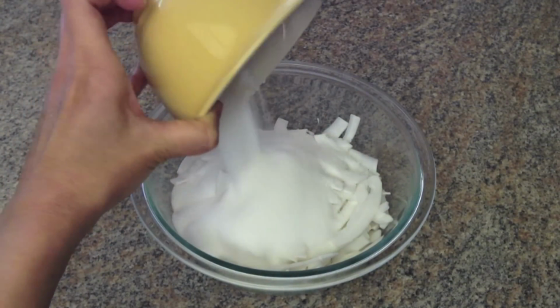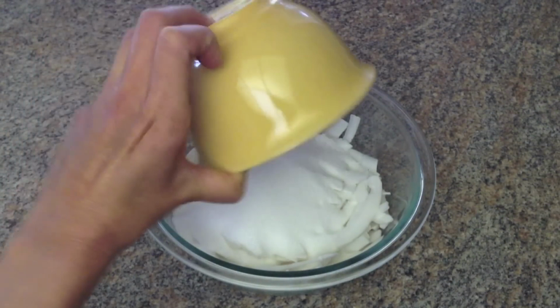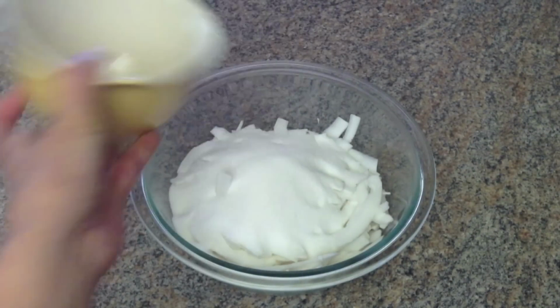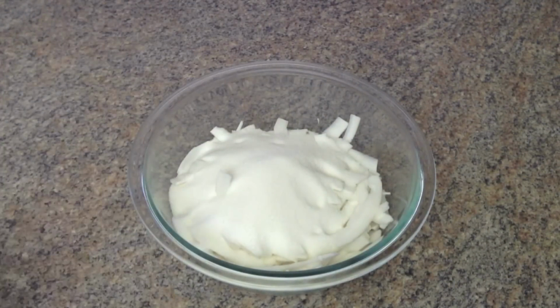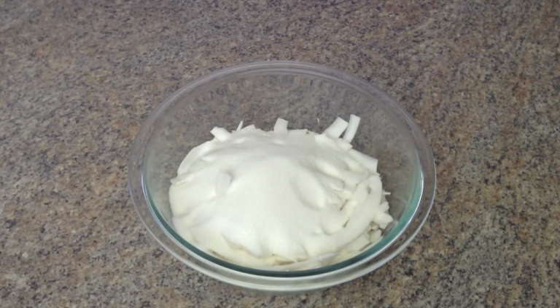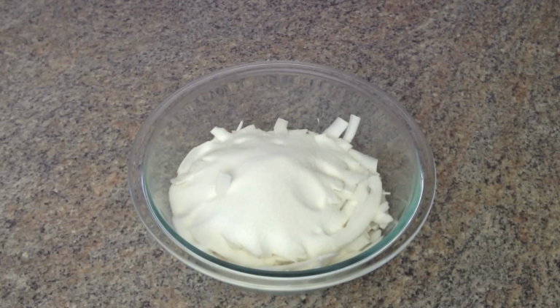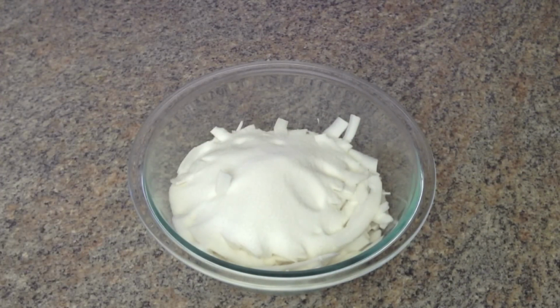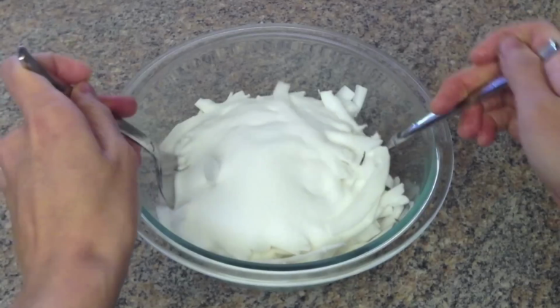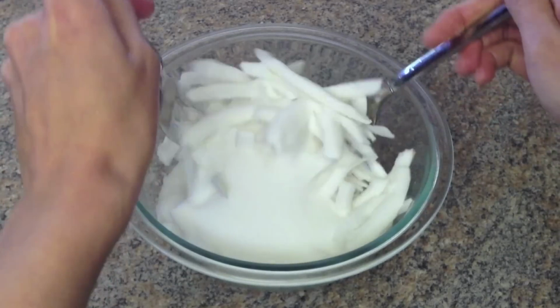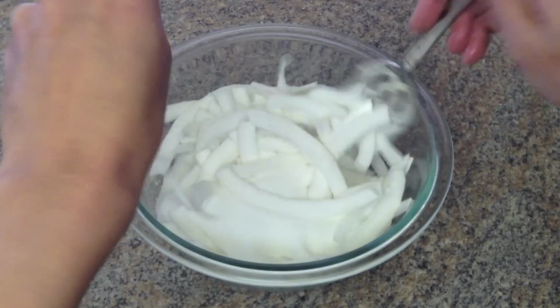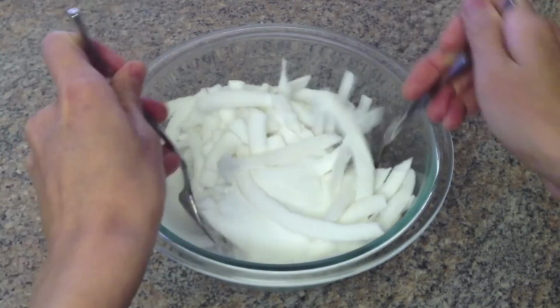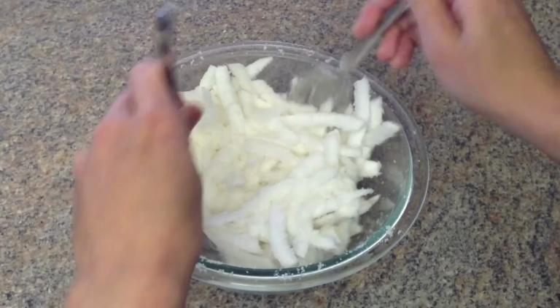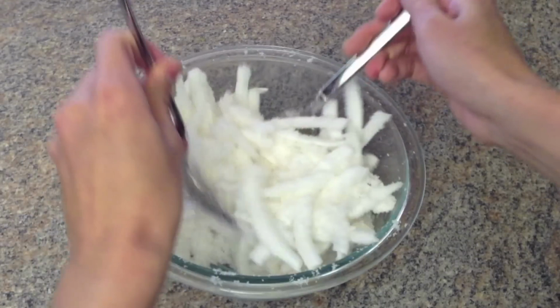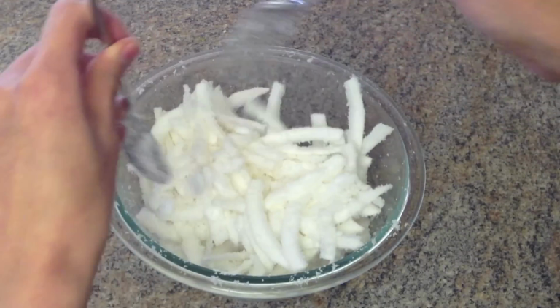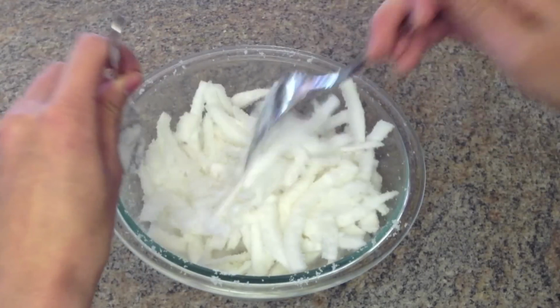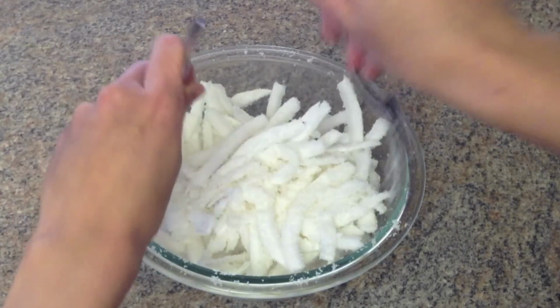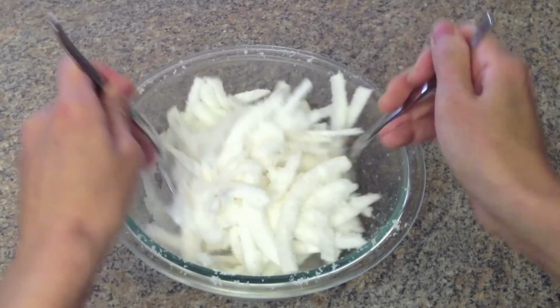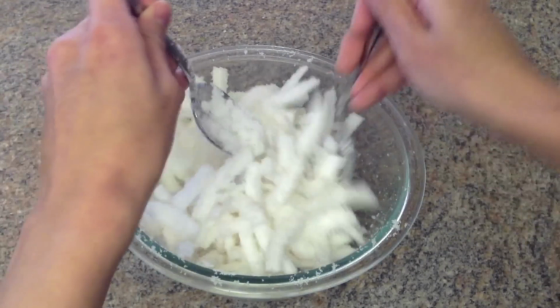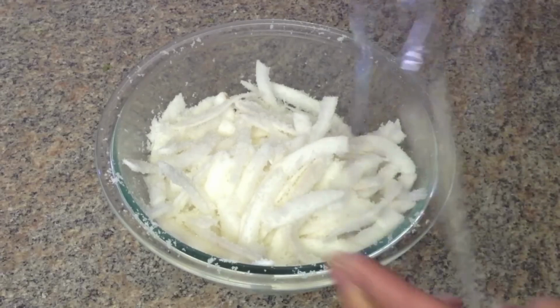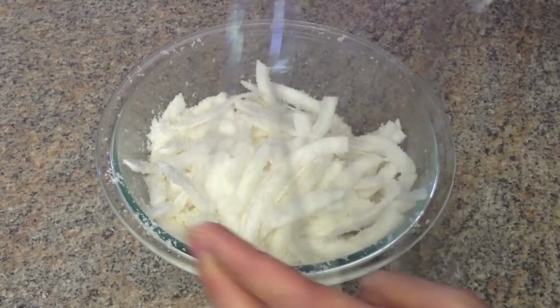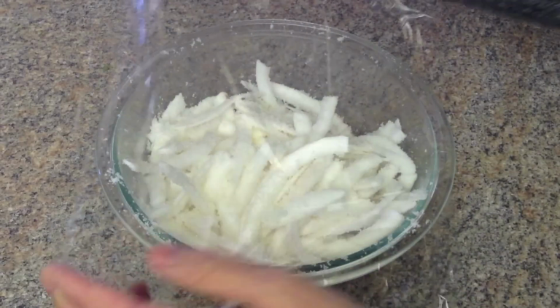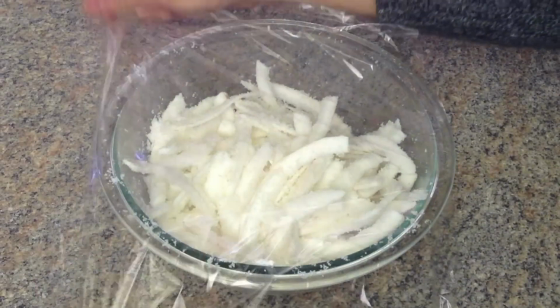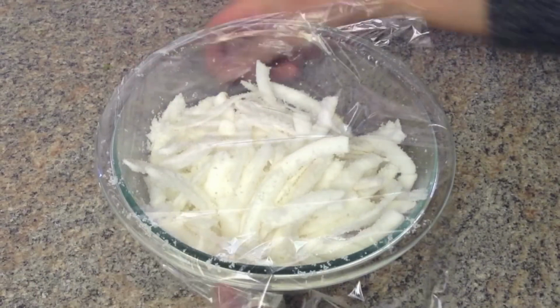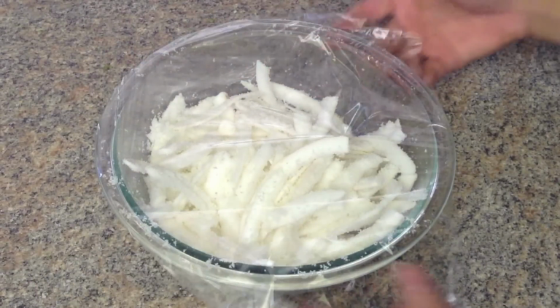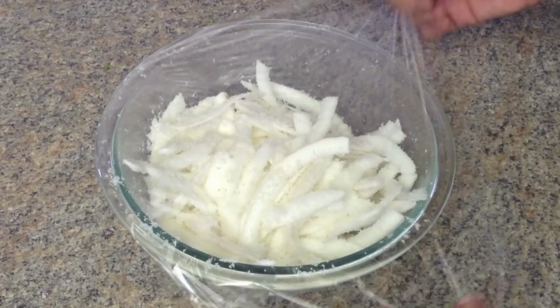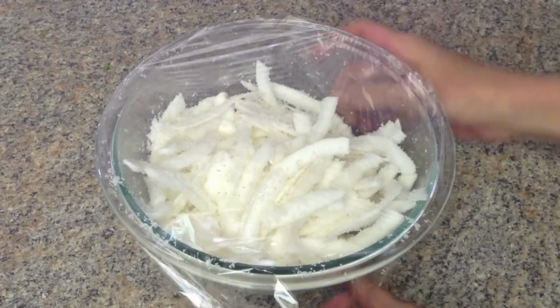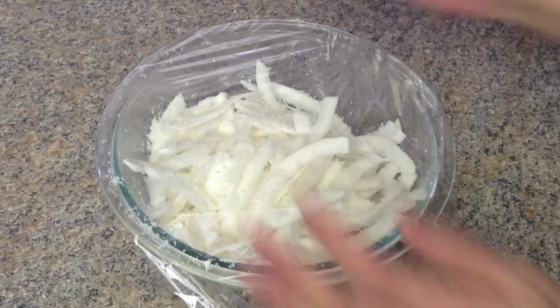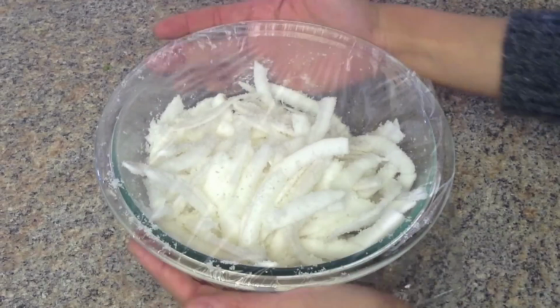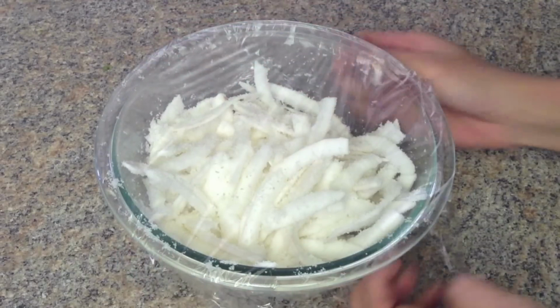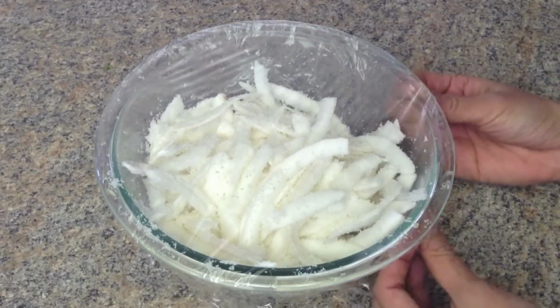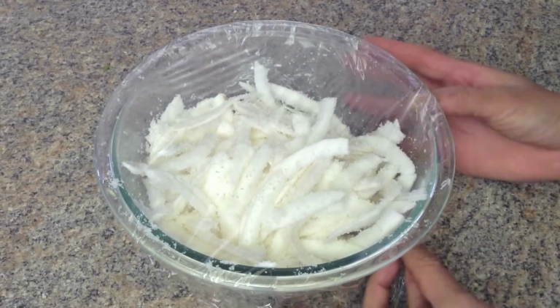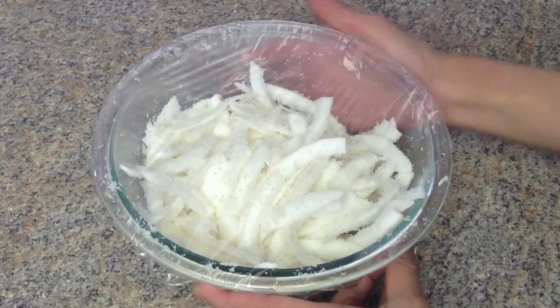One cup of sugar goes into the vanilla flavor bowl. Mix well, then cover and let the sugar soak into the coconut for about 2 hours or overnight.